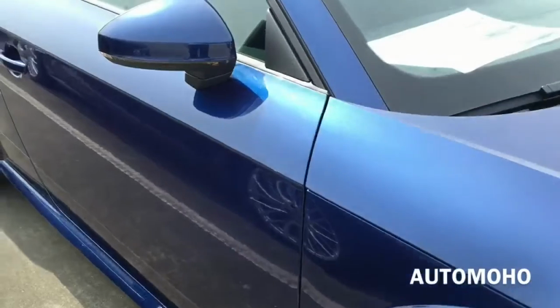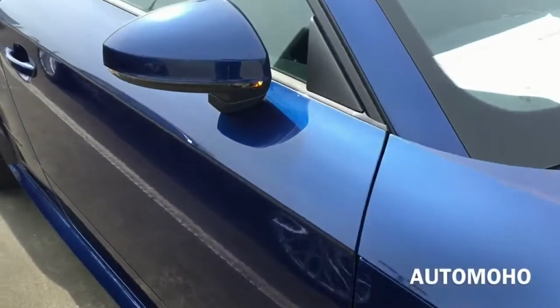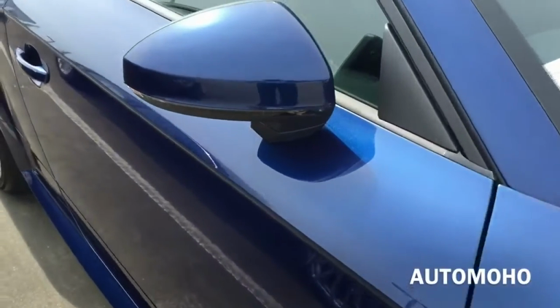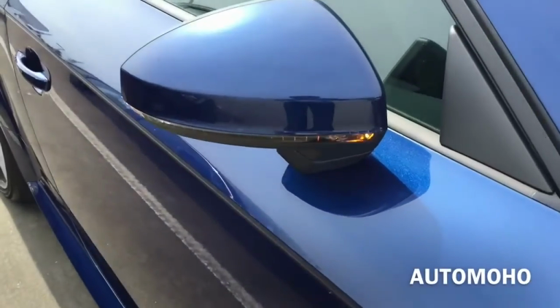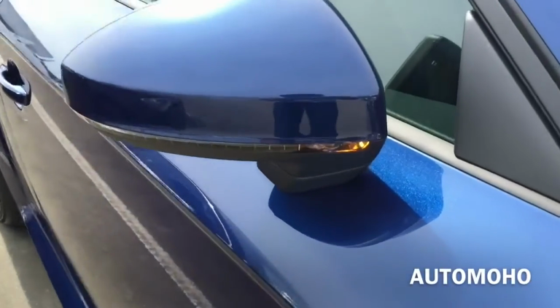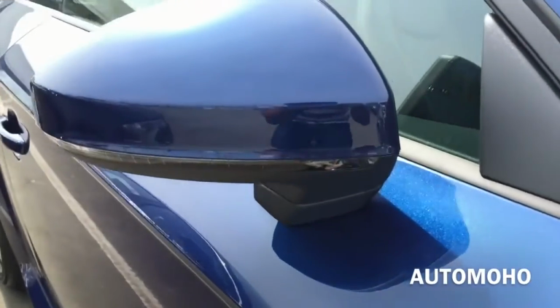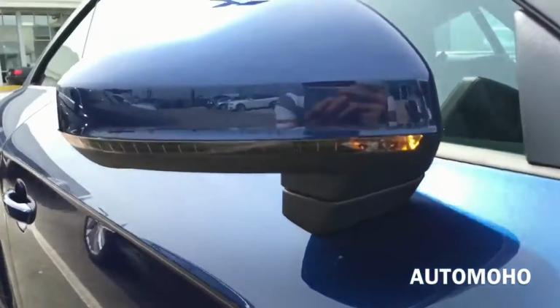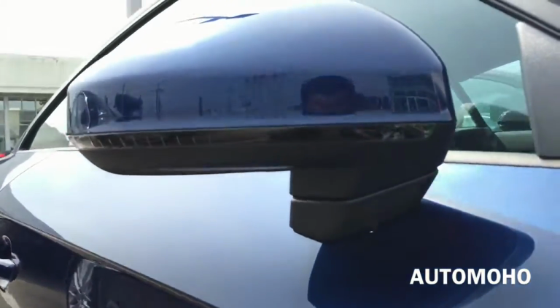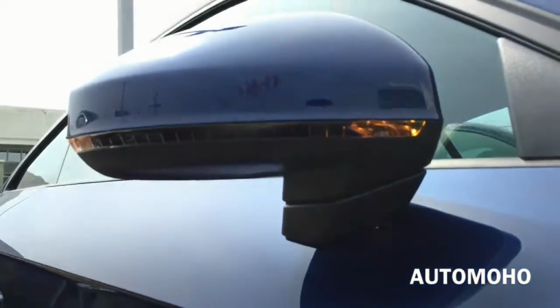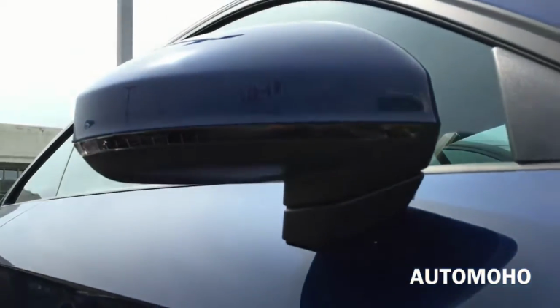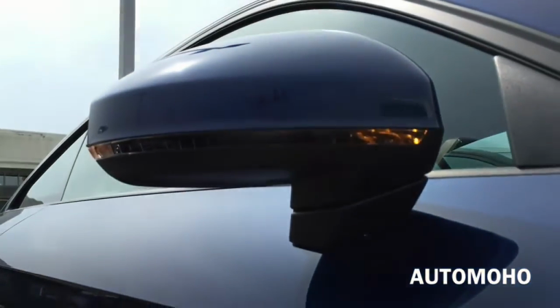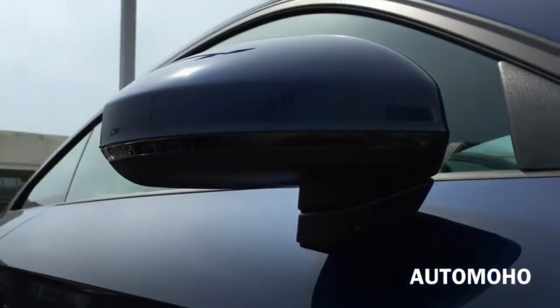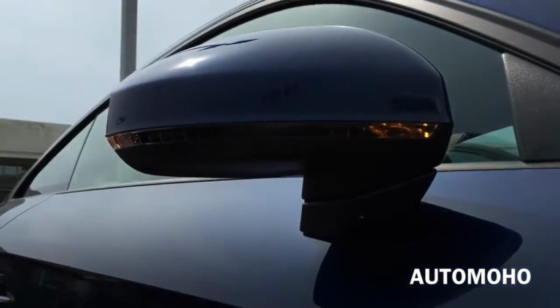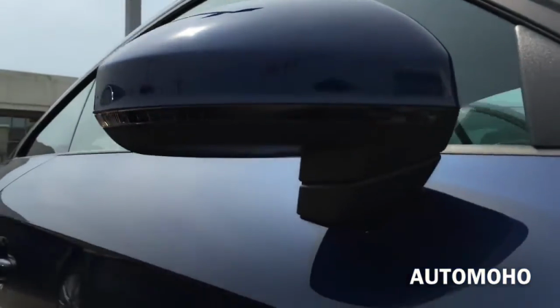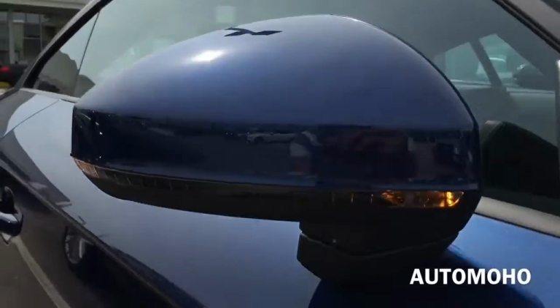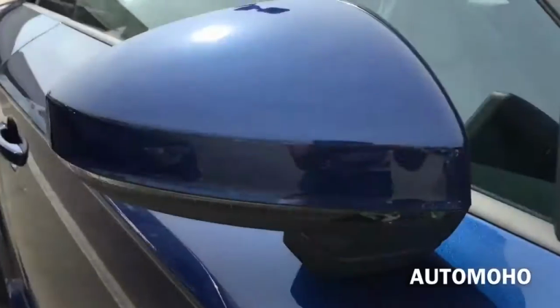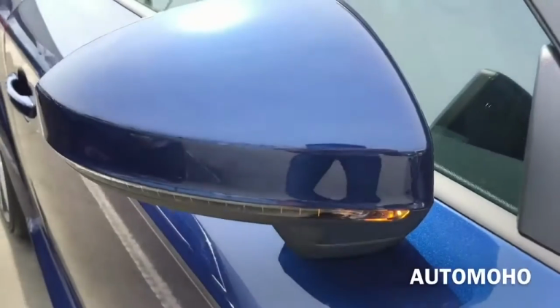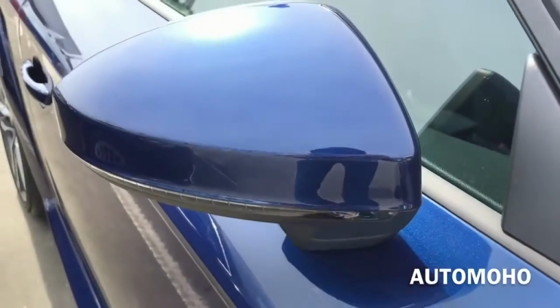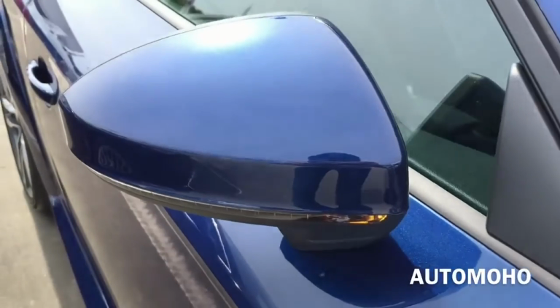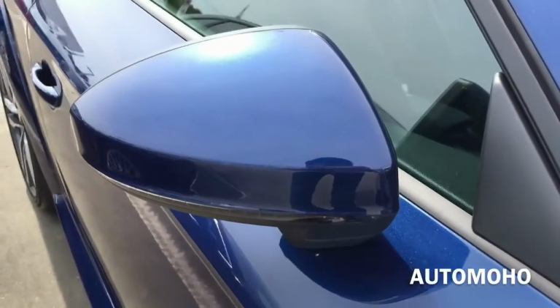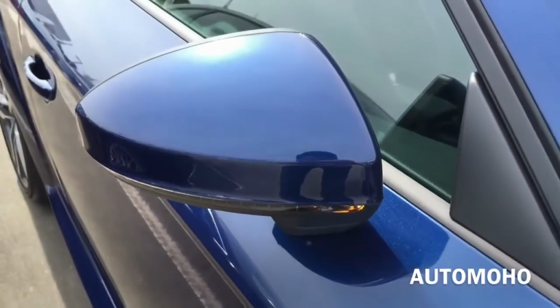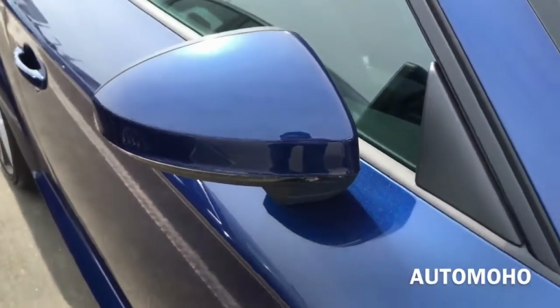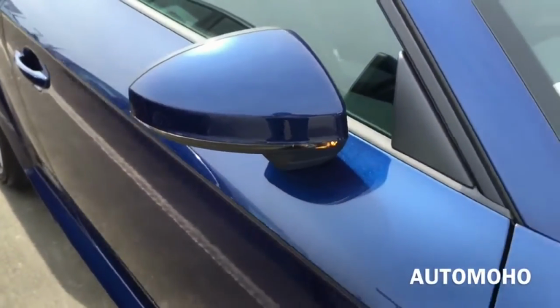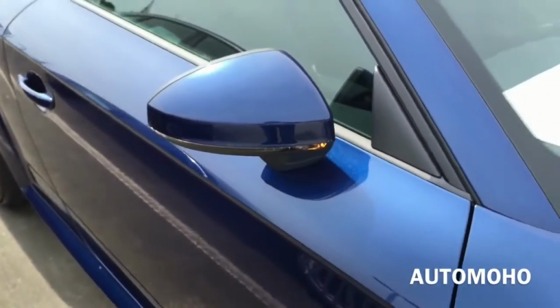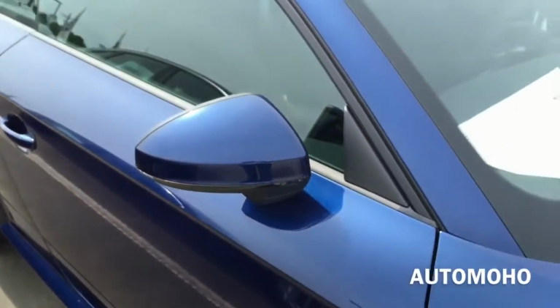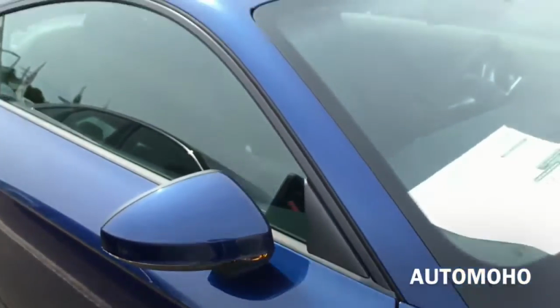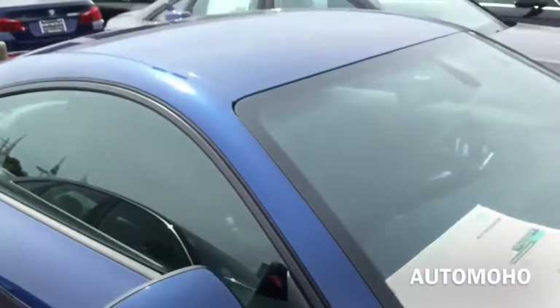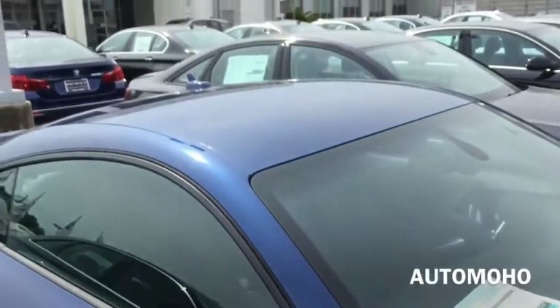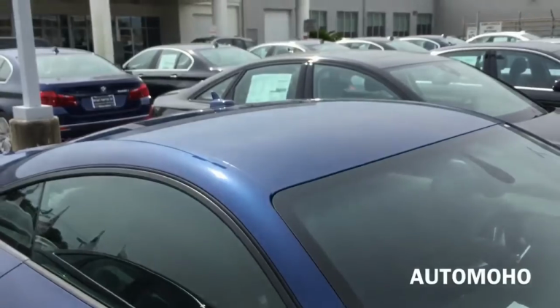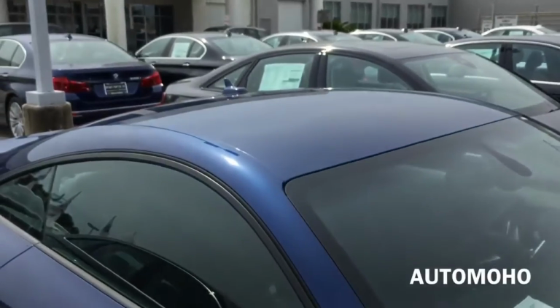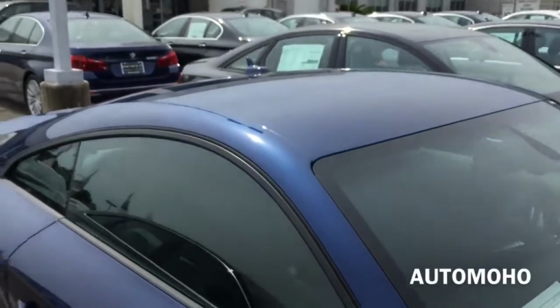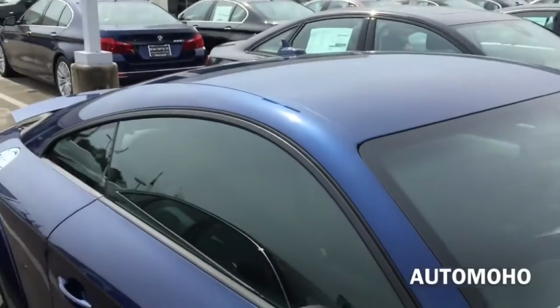Body color side view mirrors with integrated LED turn signal indicators. And here is a look at the top.